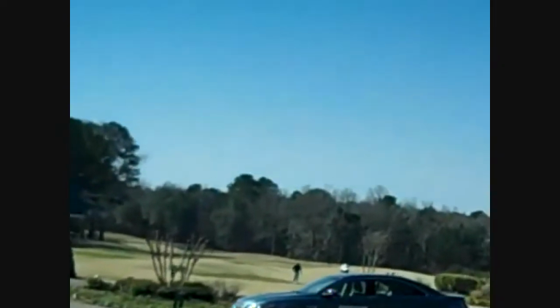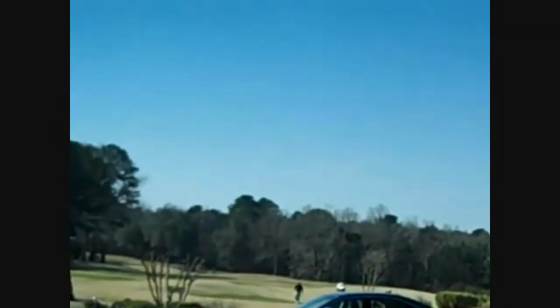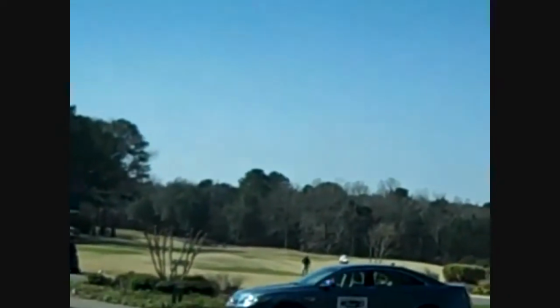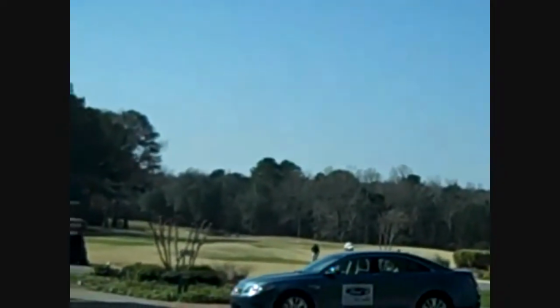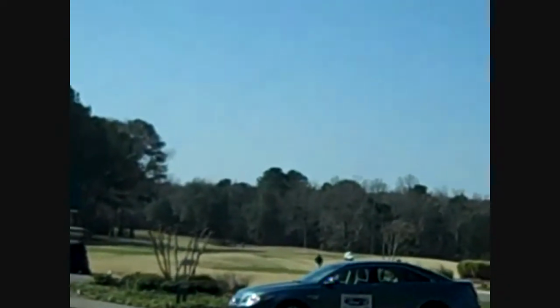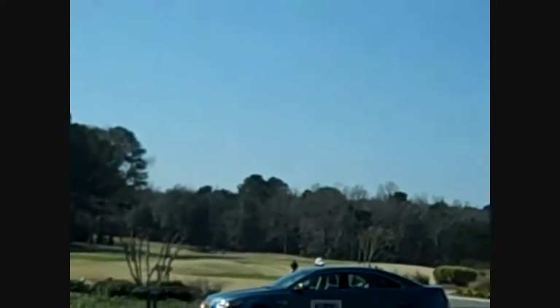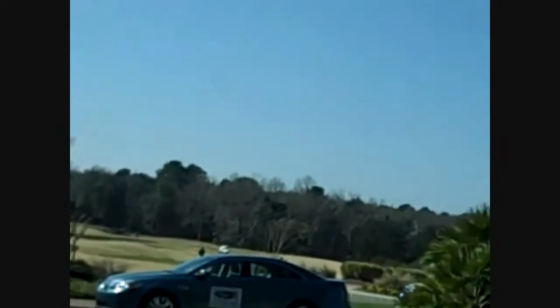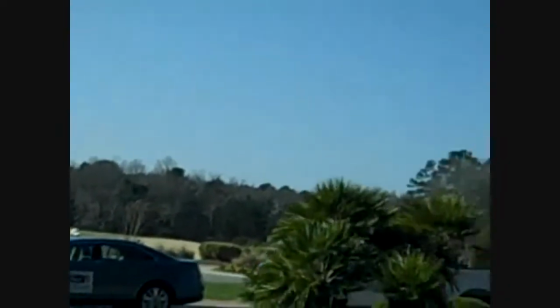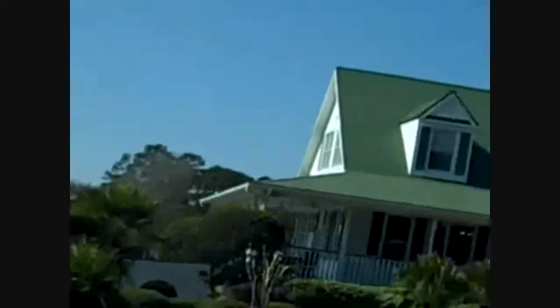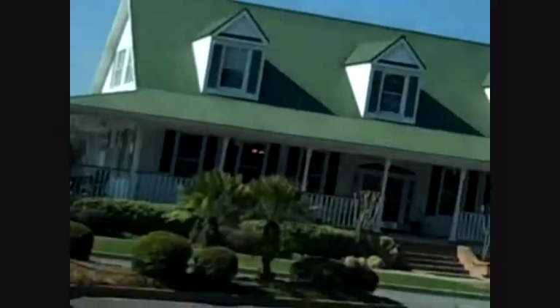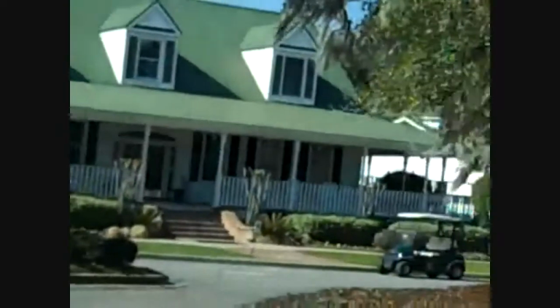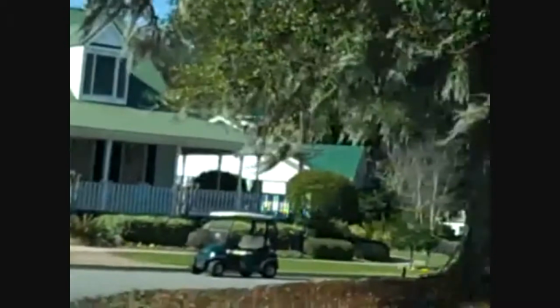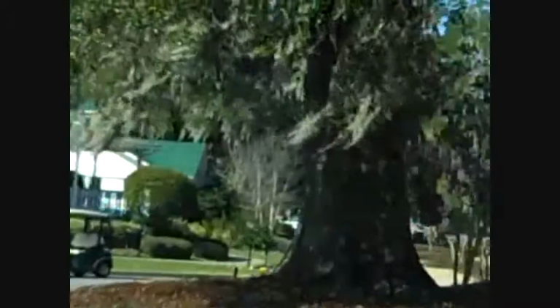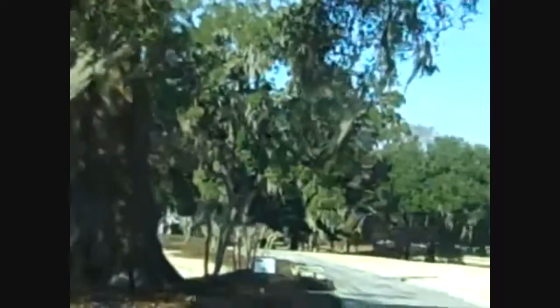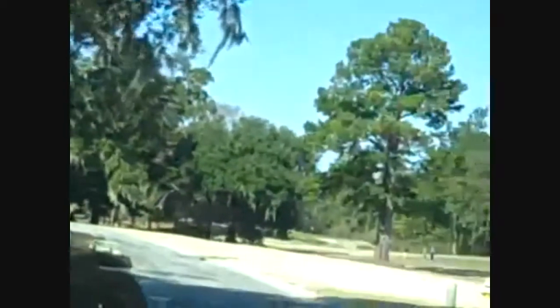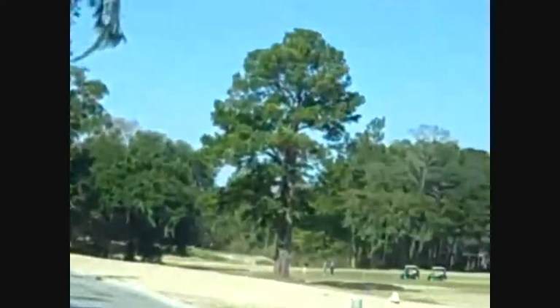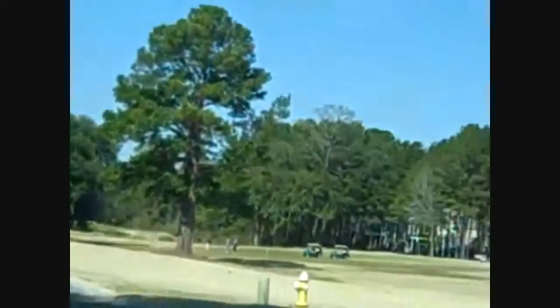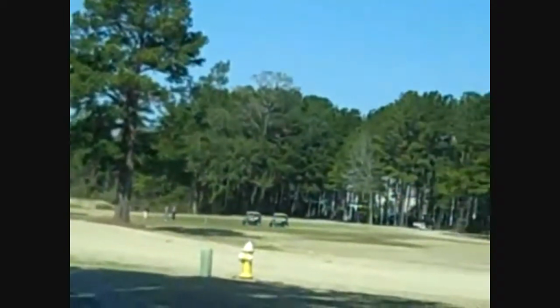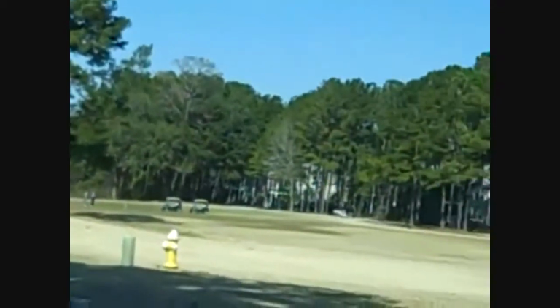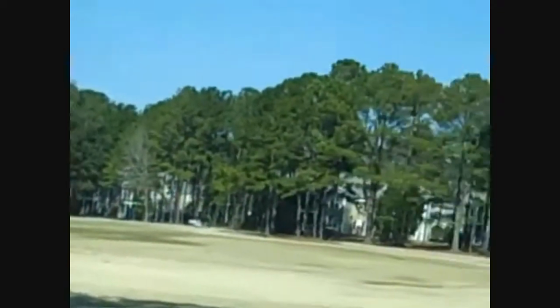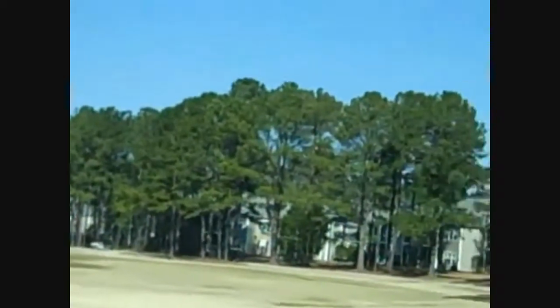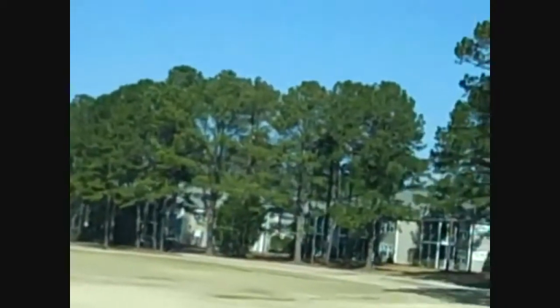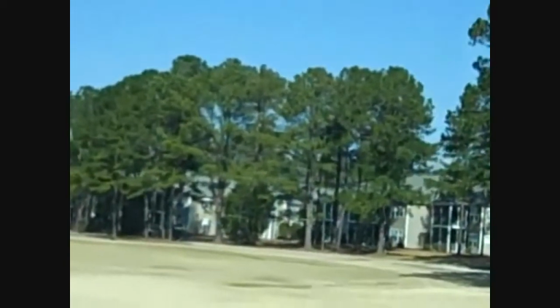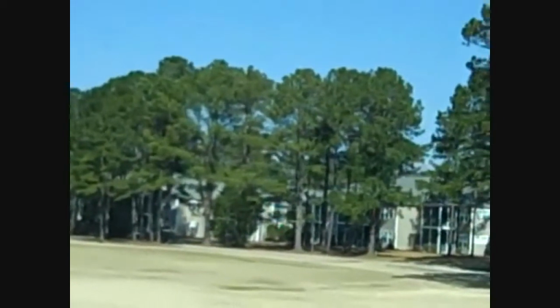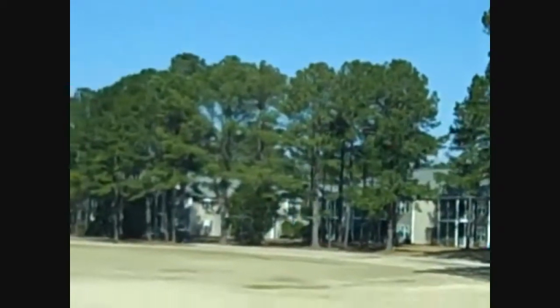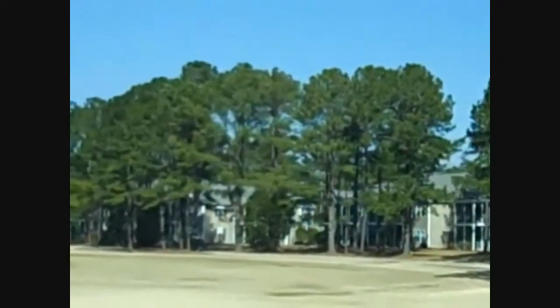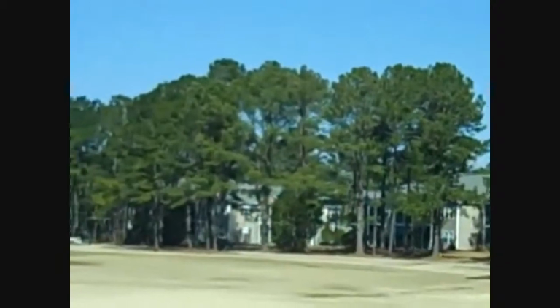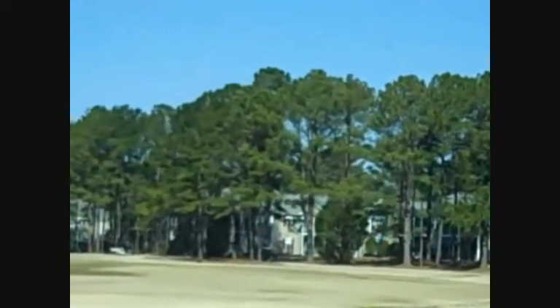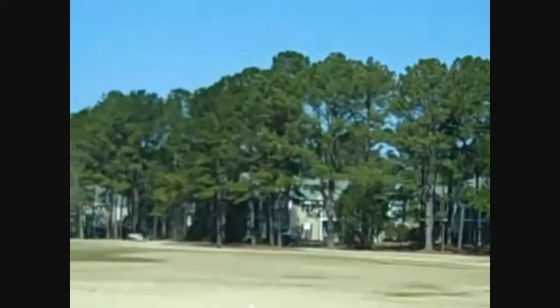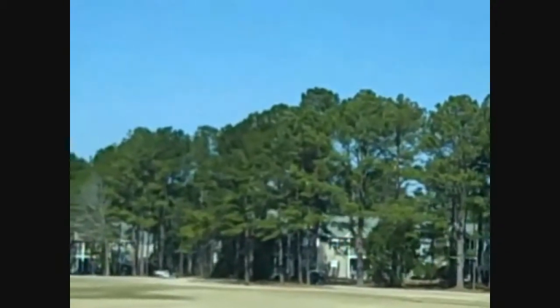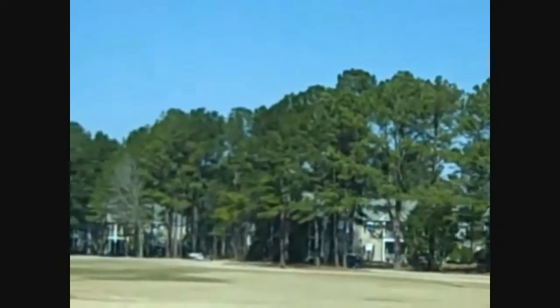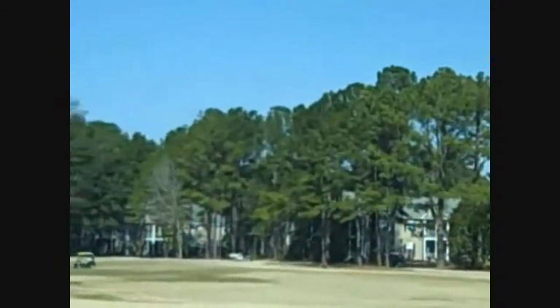That's the first fairway out that way. There's some townhouses over there, but it's mainly a single home community.